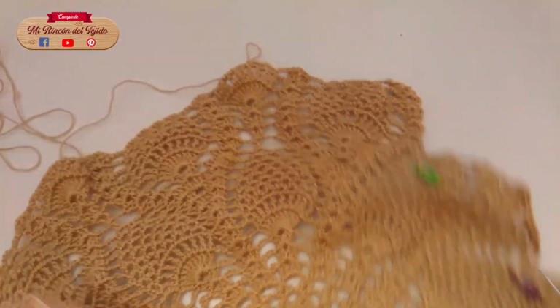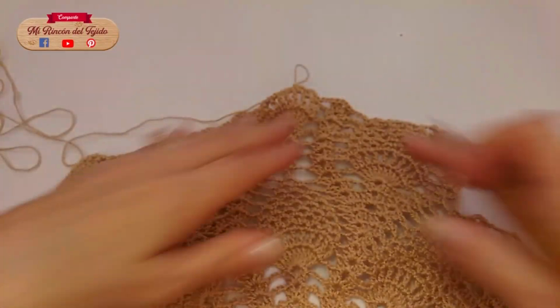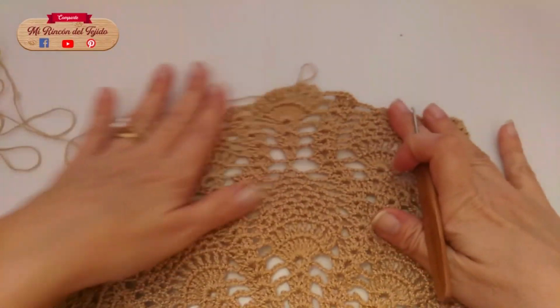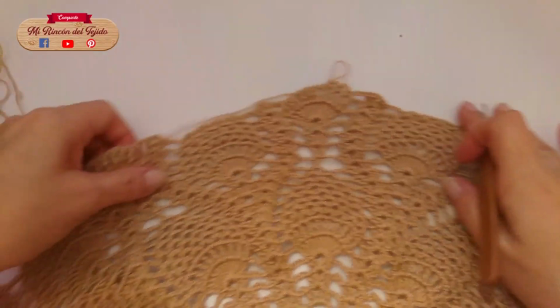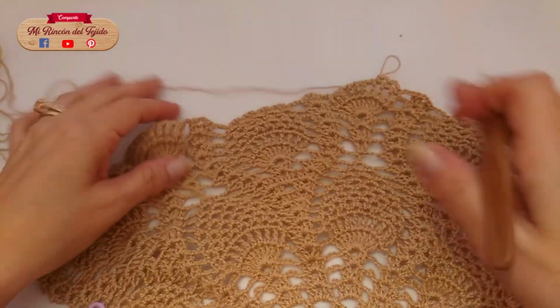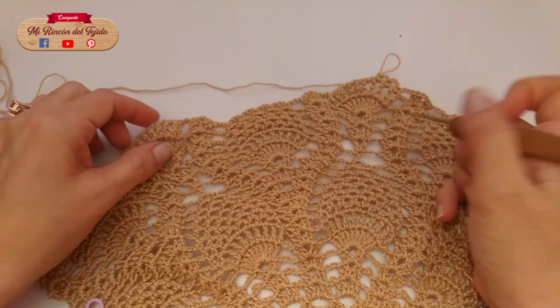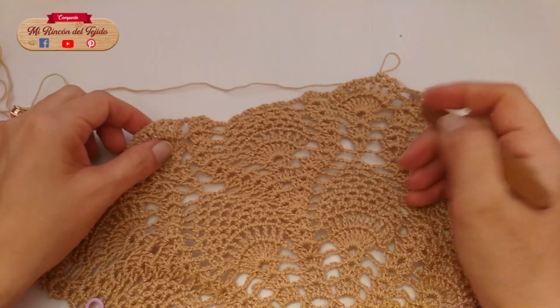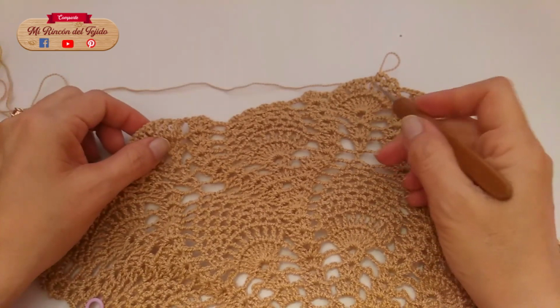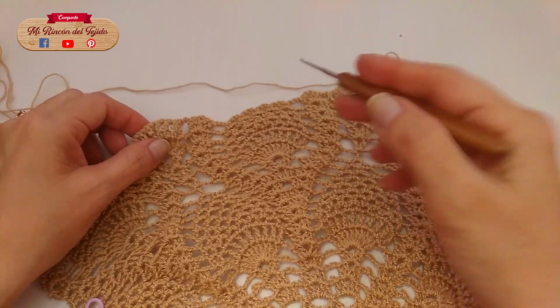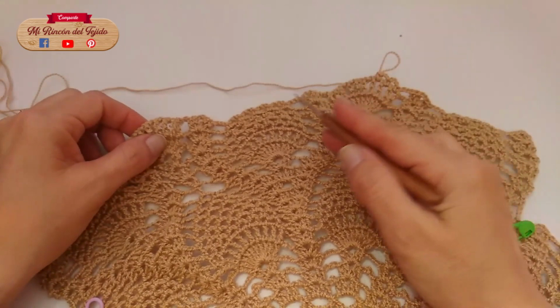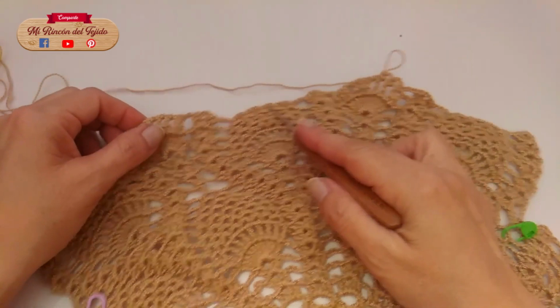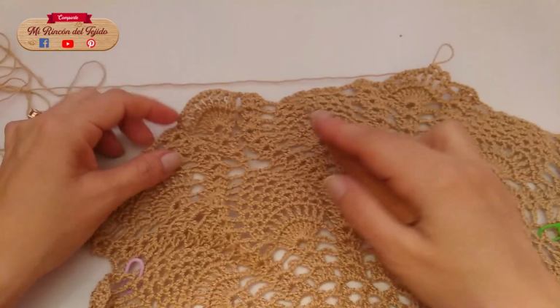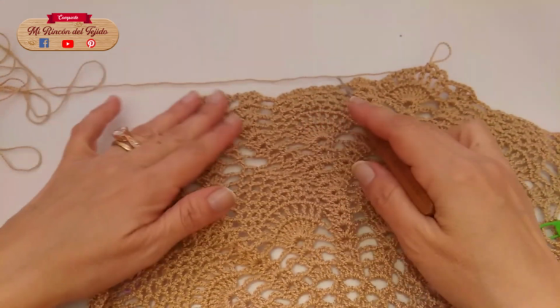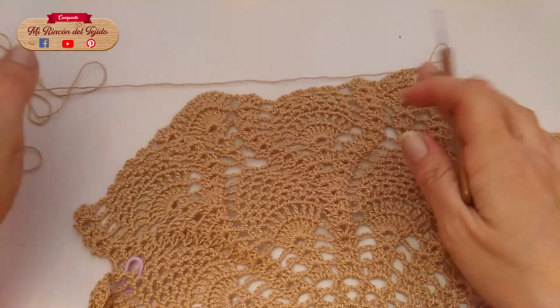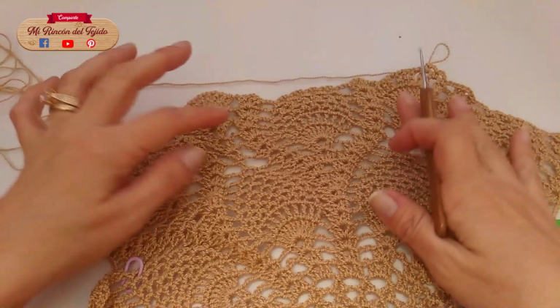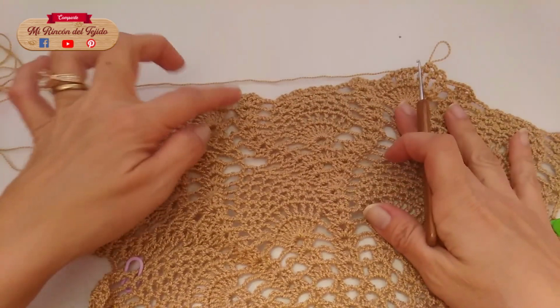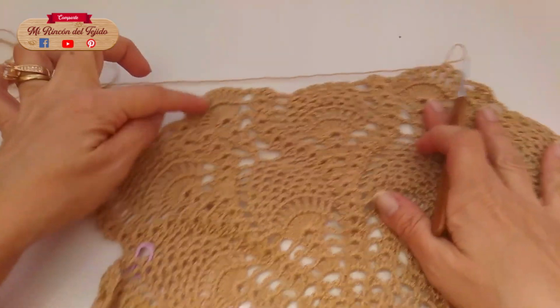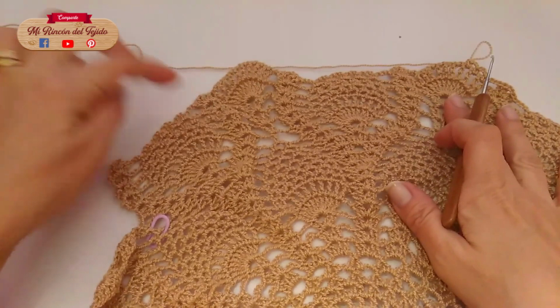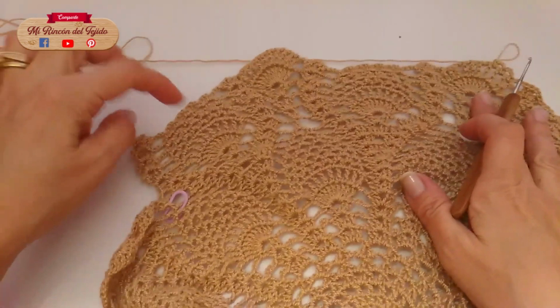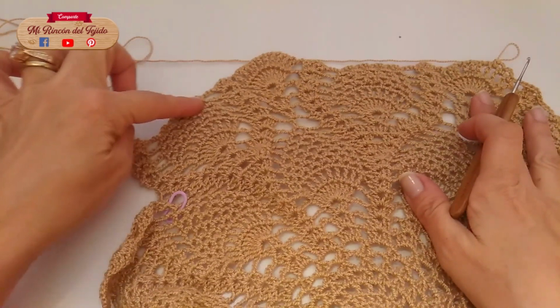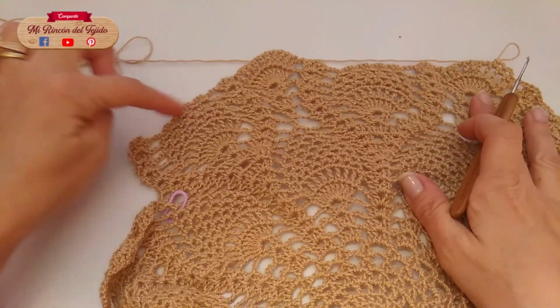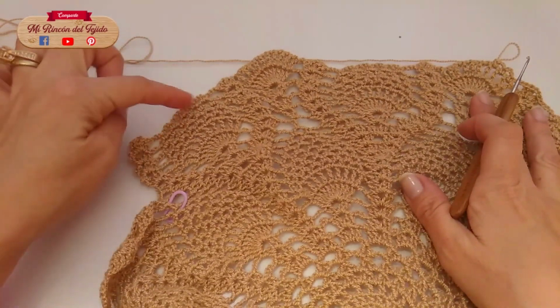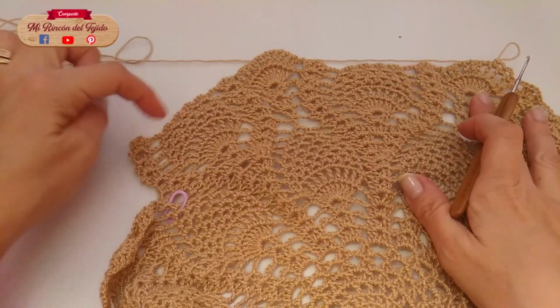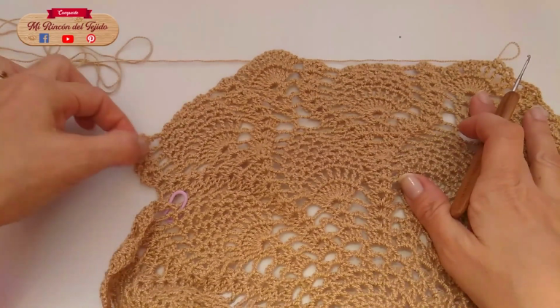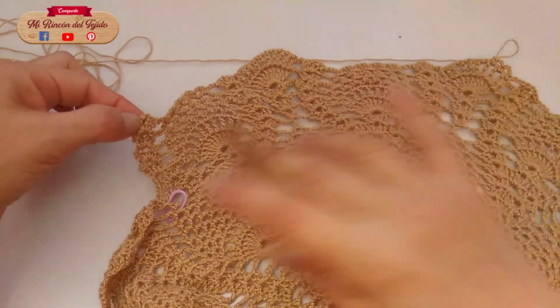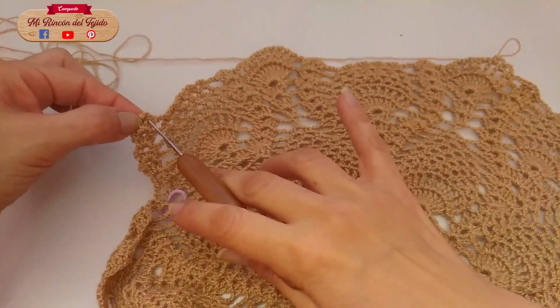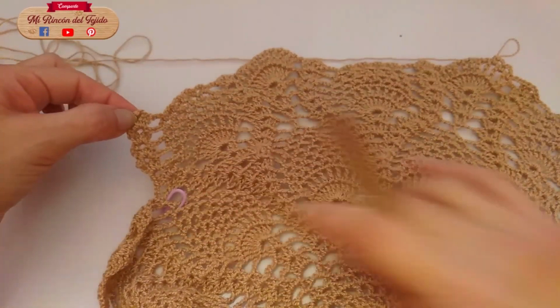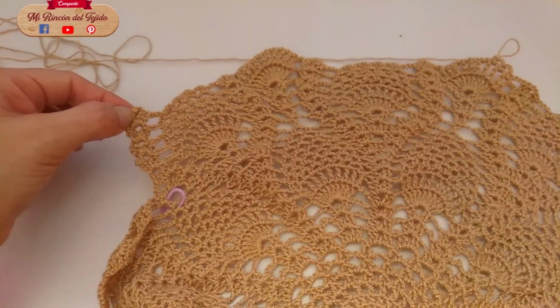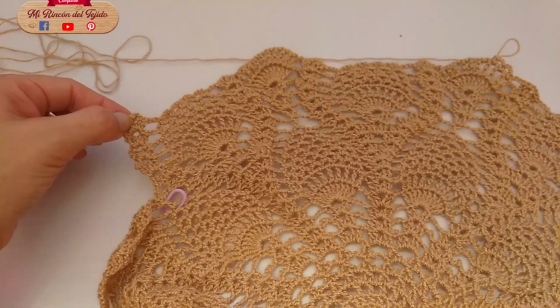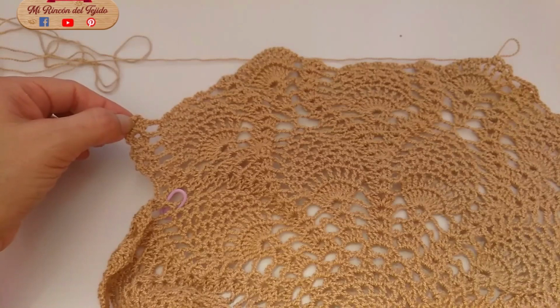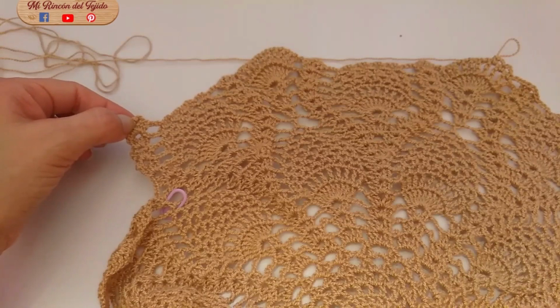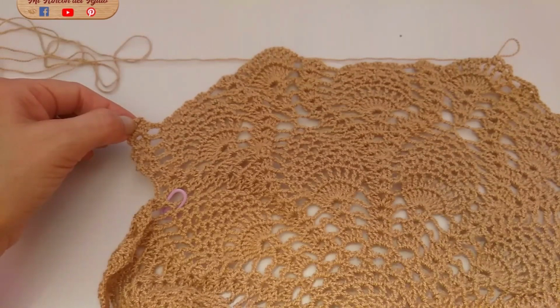Esta hilera la tienen que seguir trabajando igual: los medios puntos, luego llegan acá. Esta parte la hacen igual, los medios puntos aquí, aquí también, medios puntos y llegan acá, y estoy de vuelta con ustedes para la siguiente hilera.